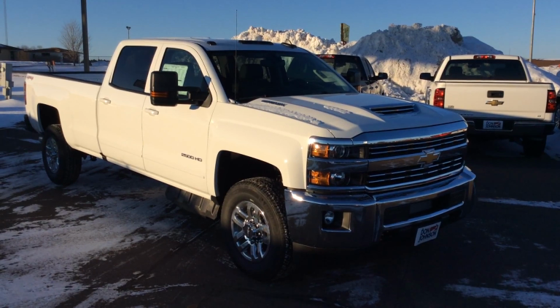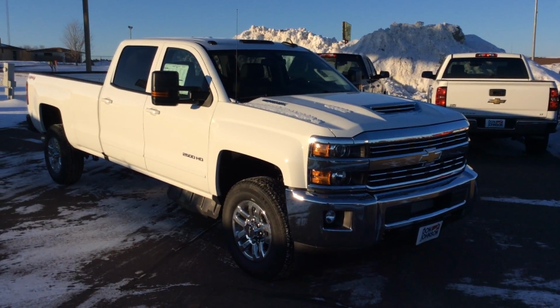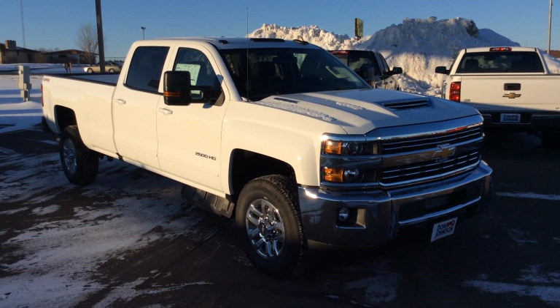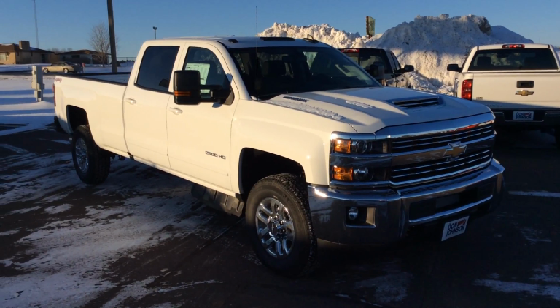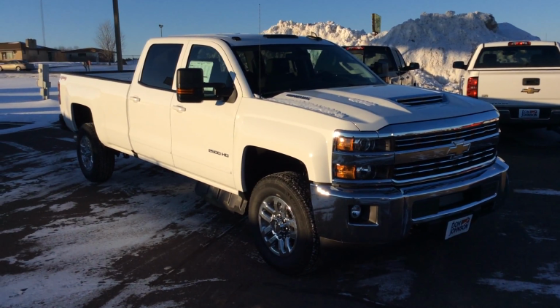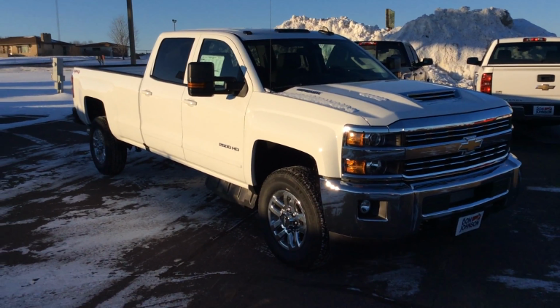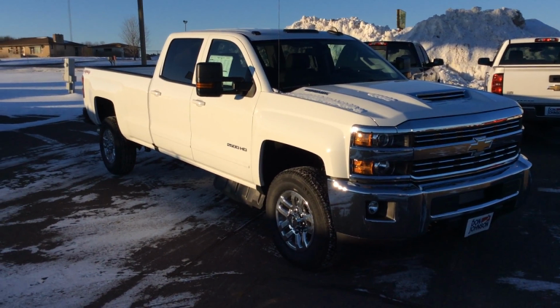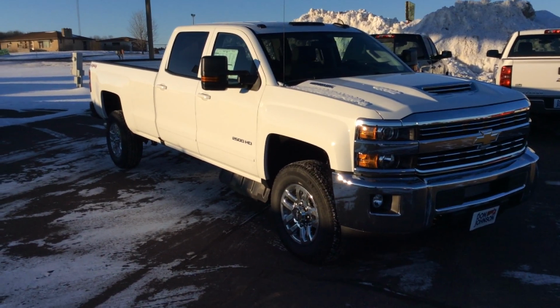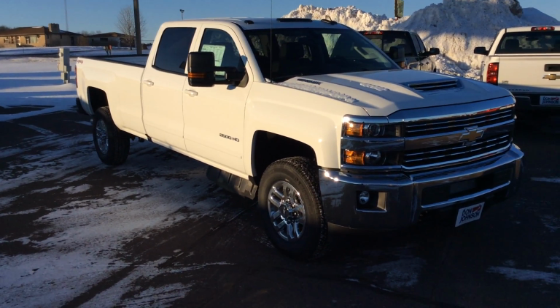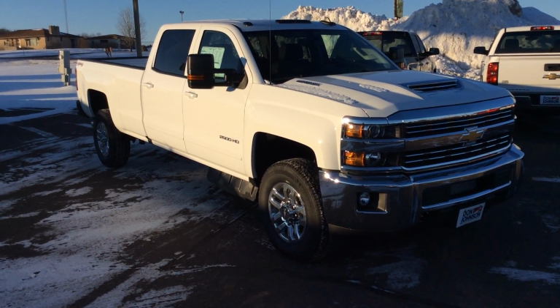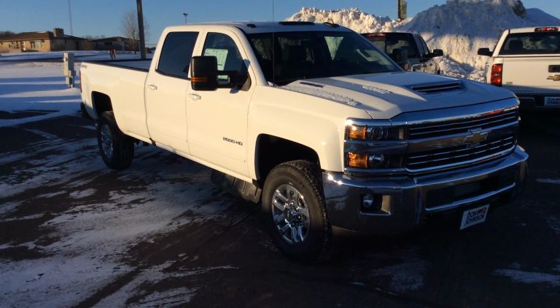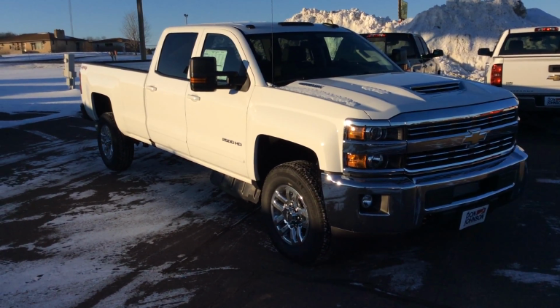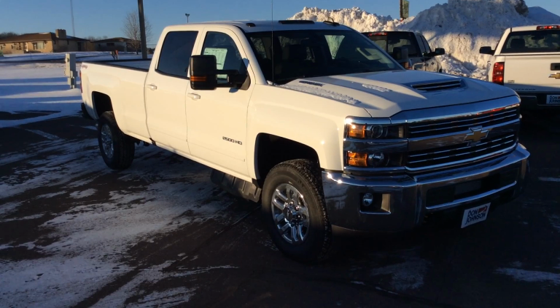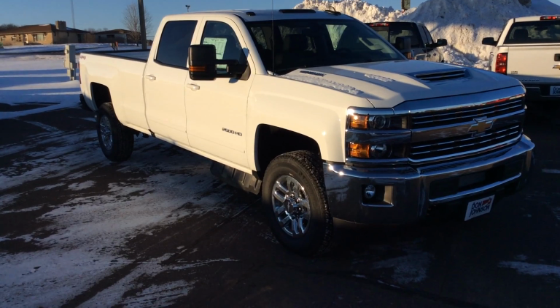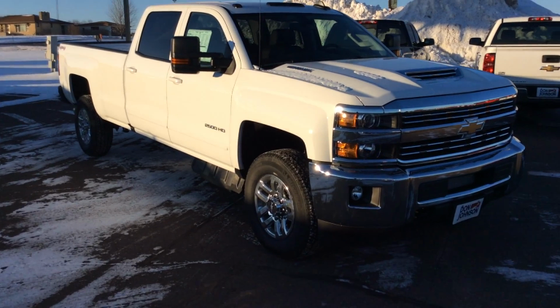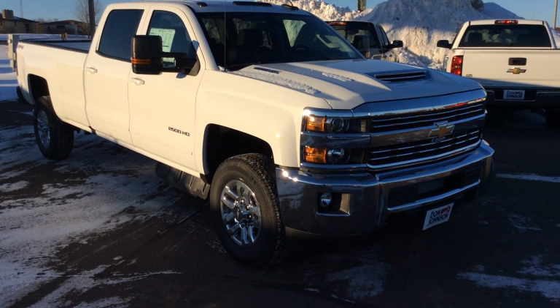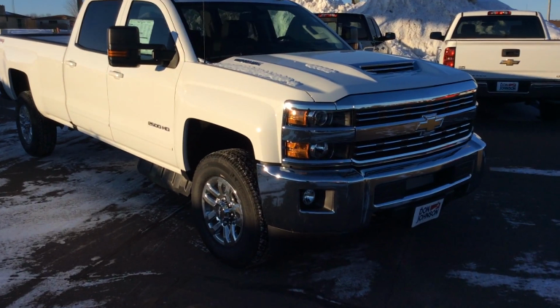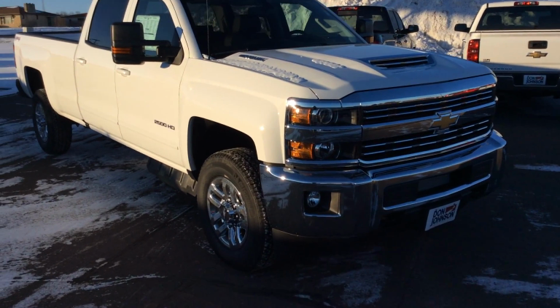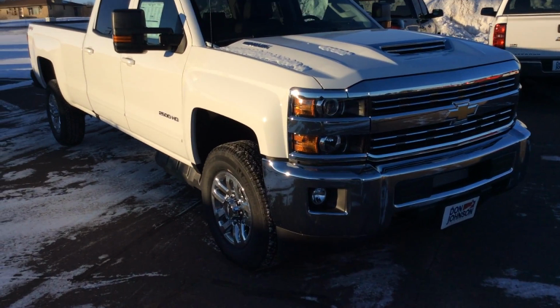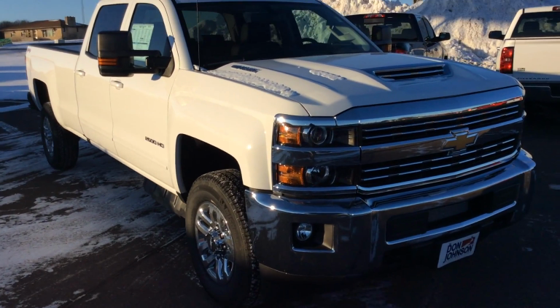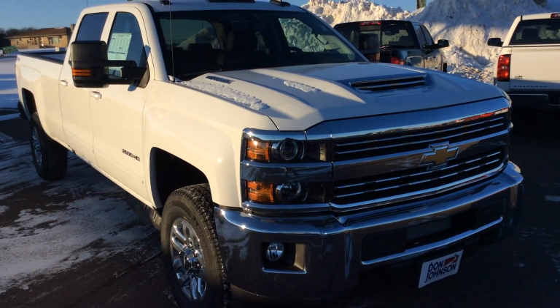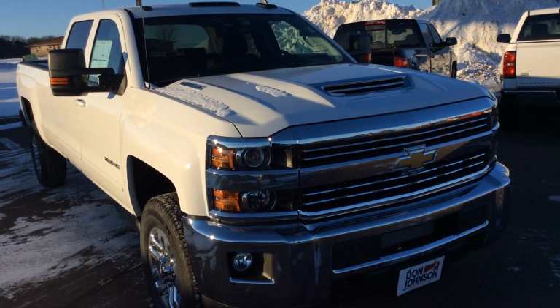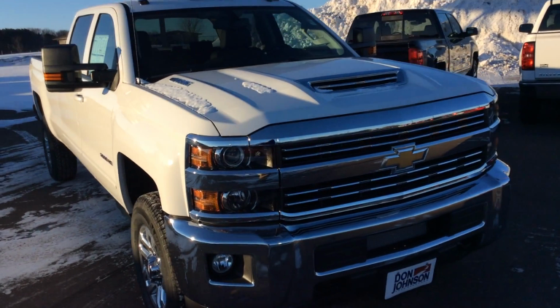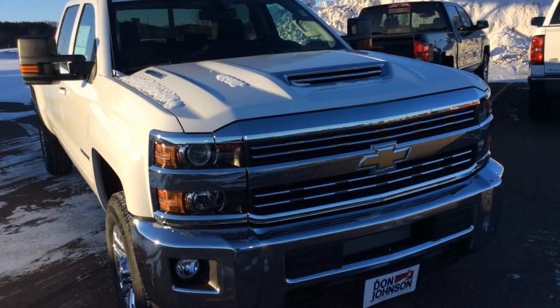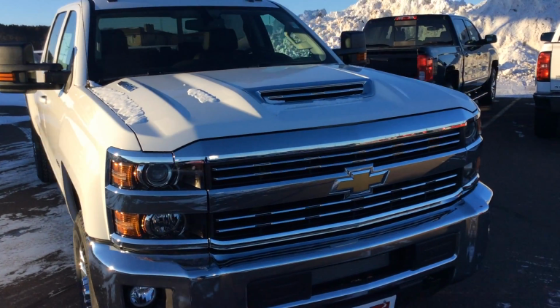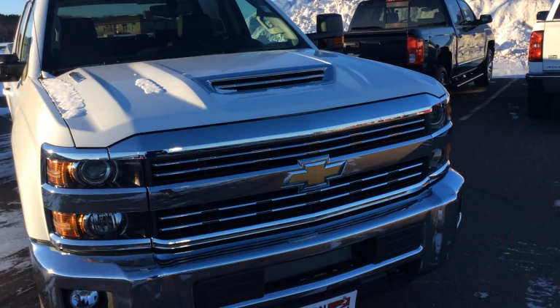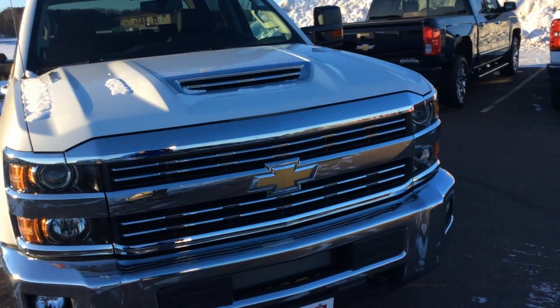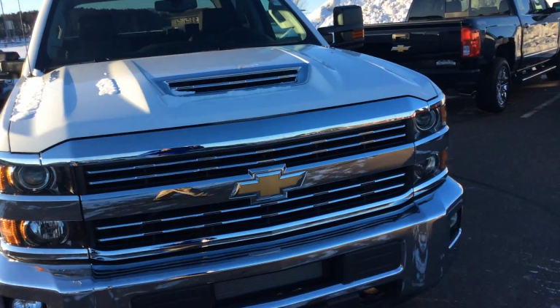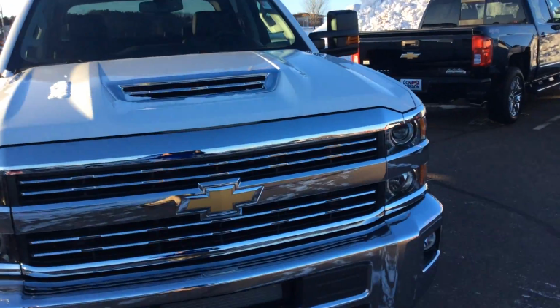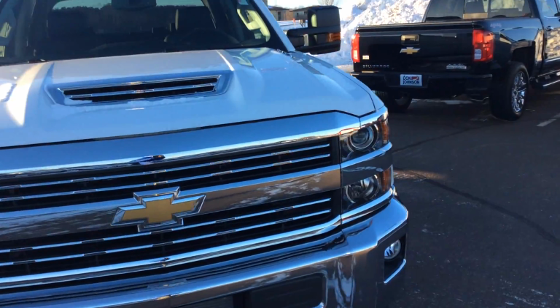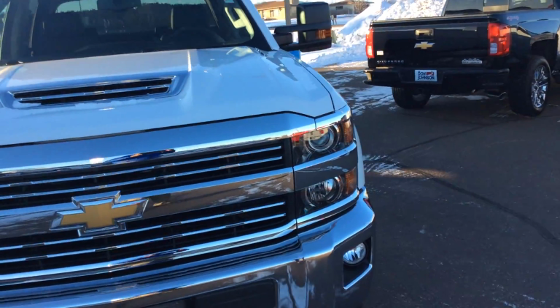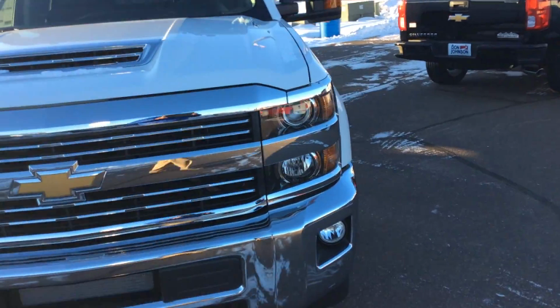Hi folks, Darren Lucas here at Don Johnson Motors. Today I'm going to show you a really nice 2017 Summit White 3/4 ton Duramax. This is a Silverado — it's an LT.